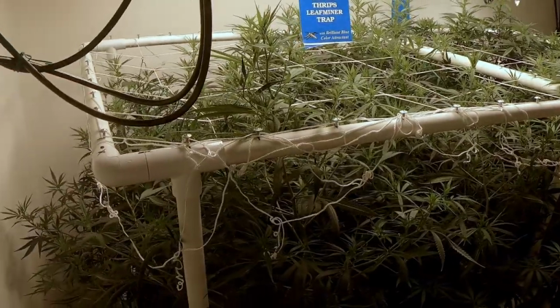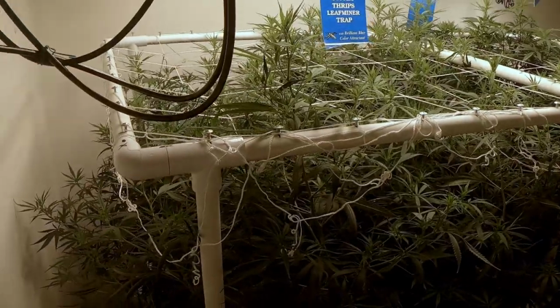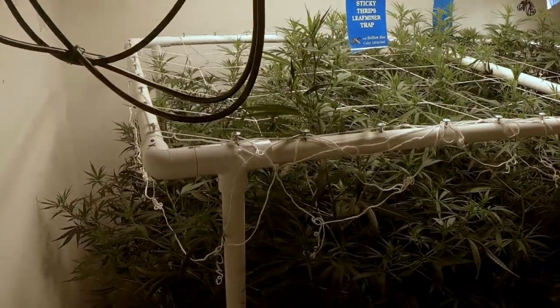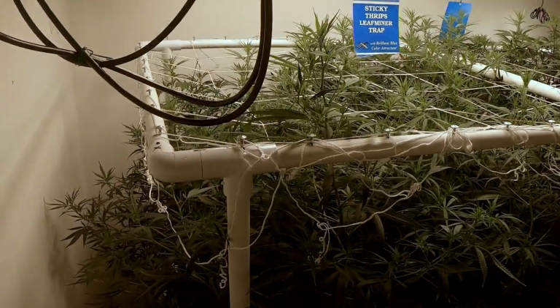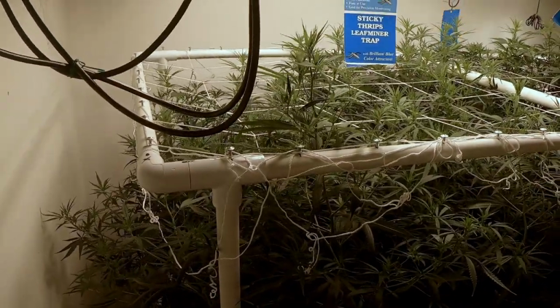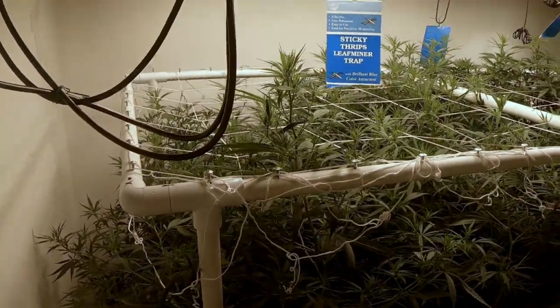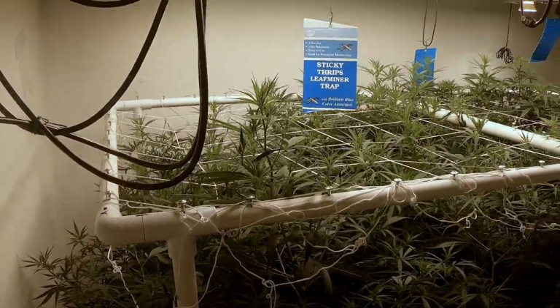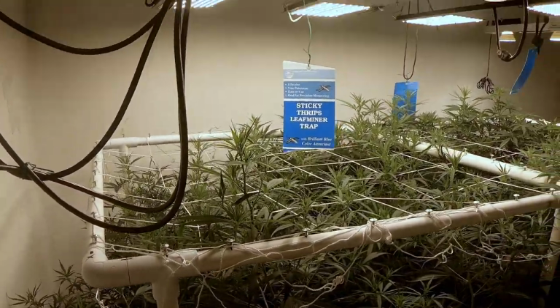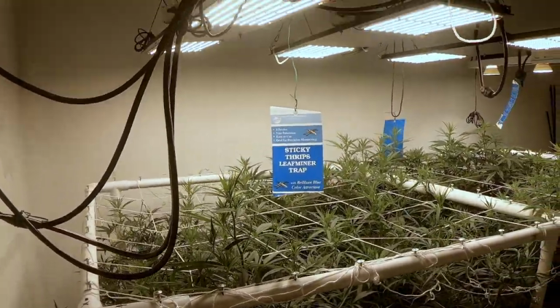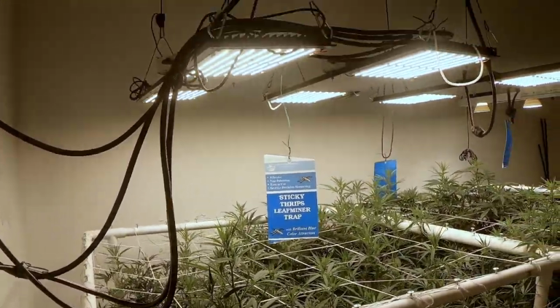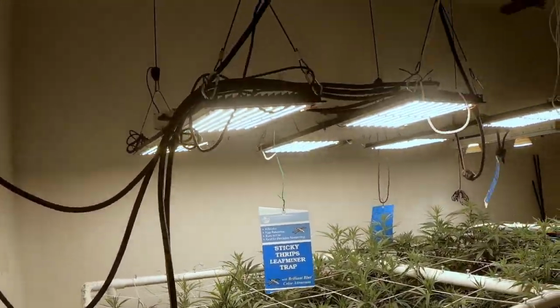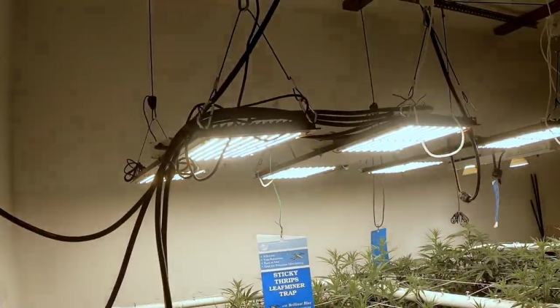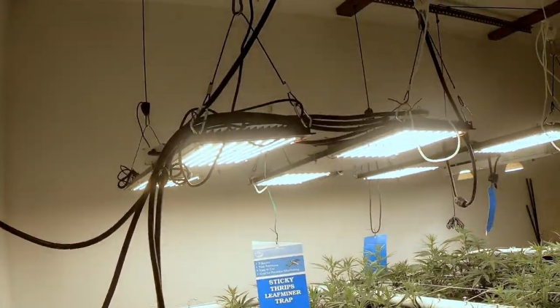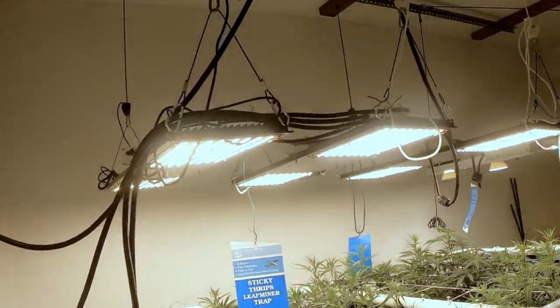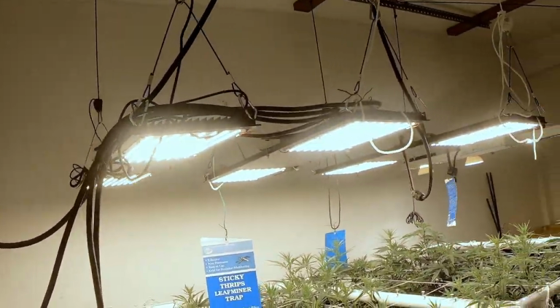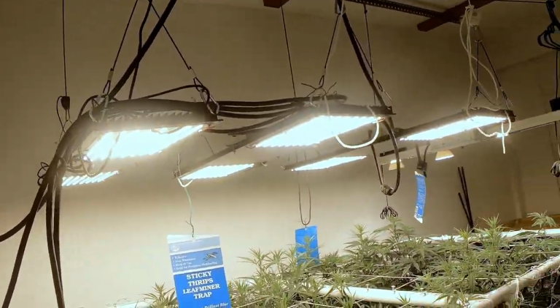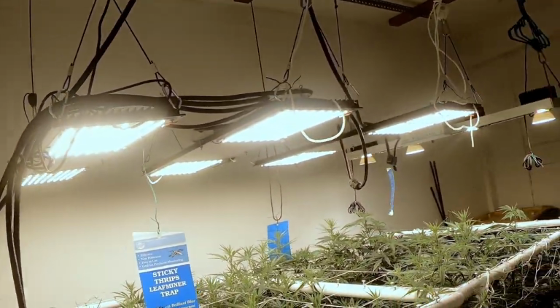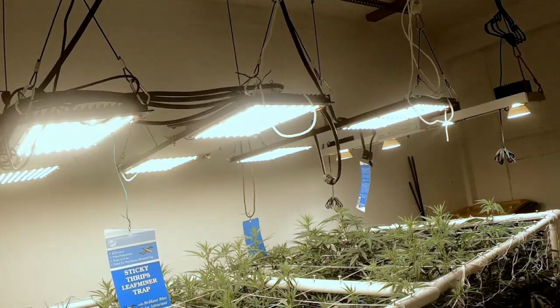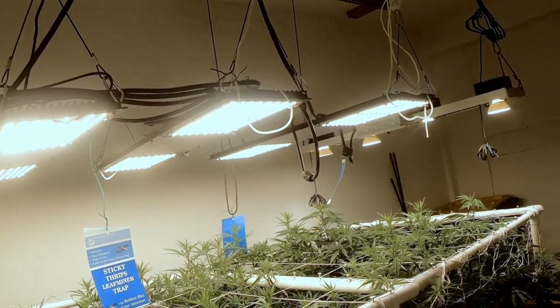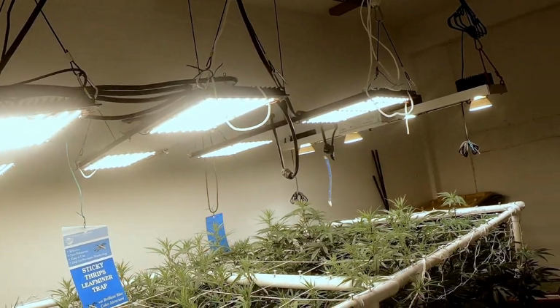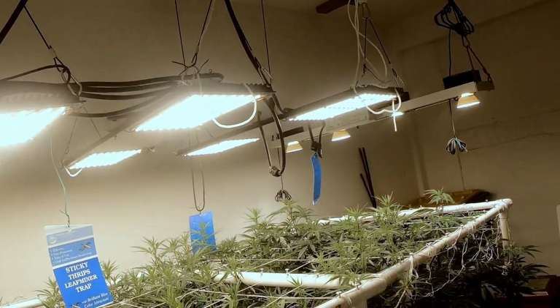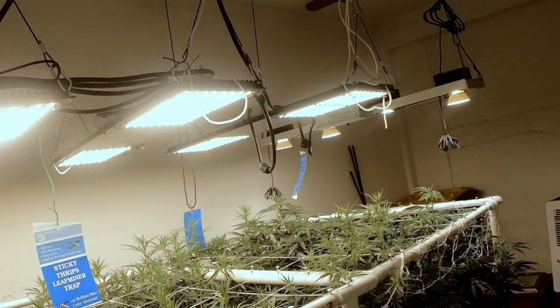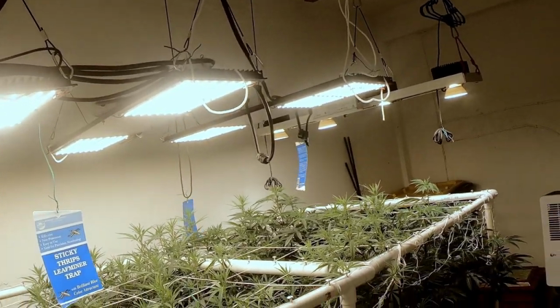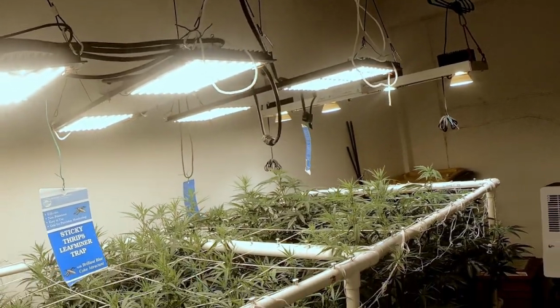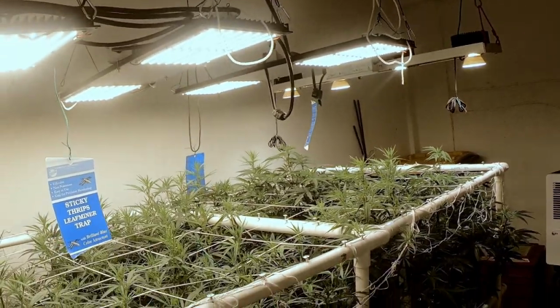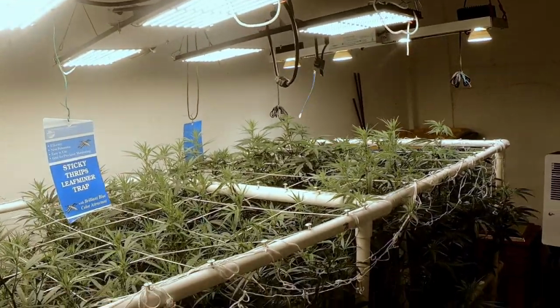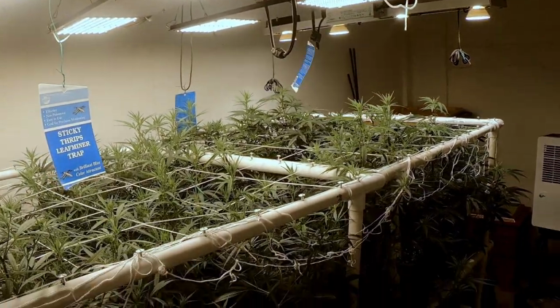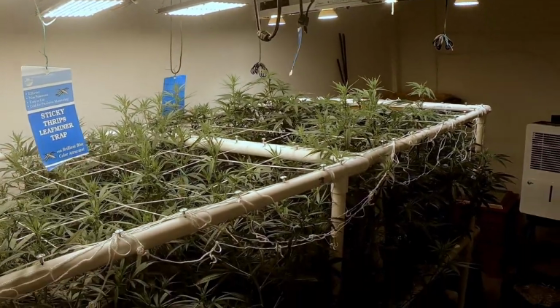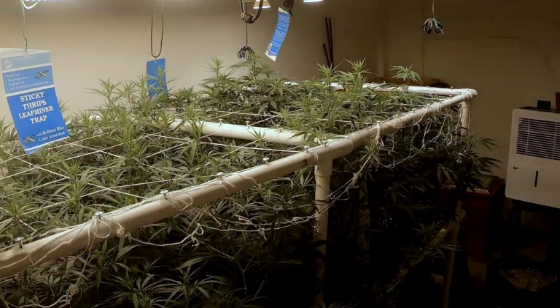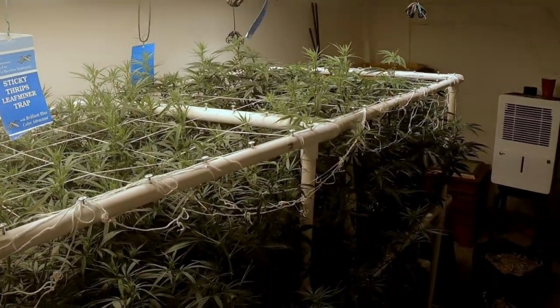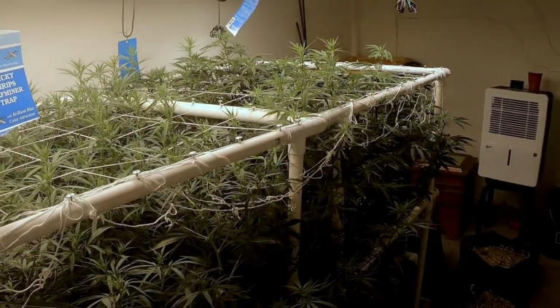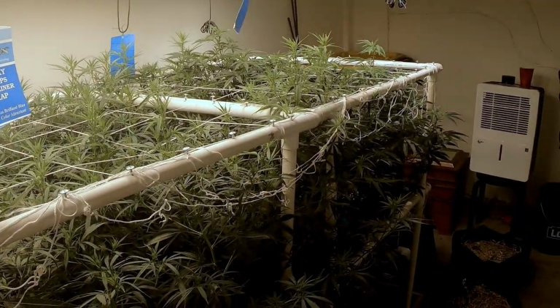Alright, just giving you the flower room update. The HLGs are still kicking ass in here, and we'll keep you updated.